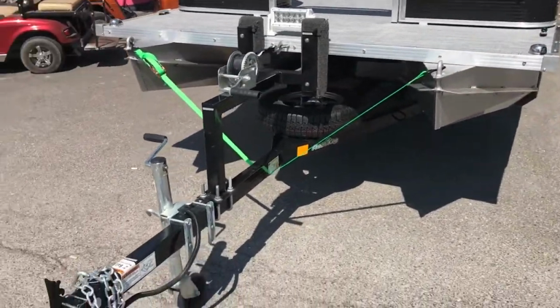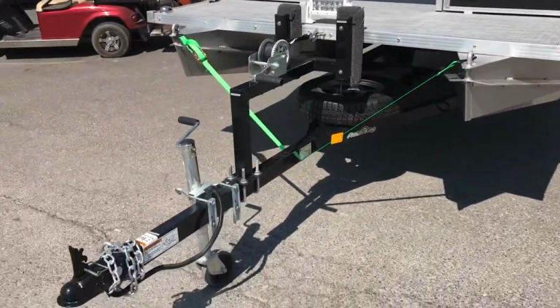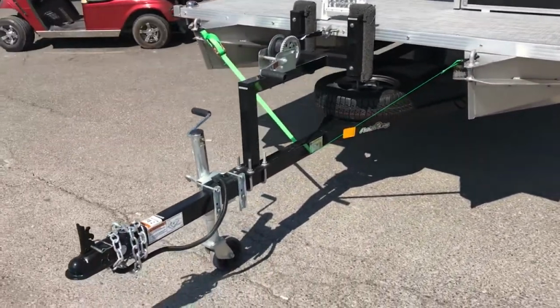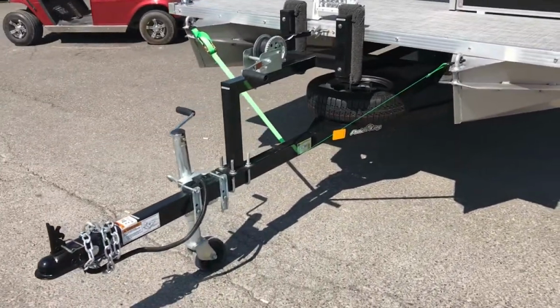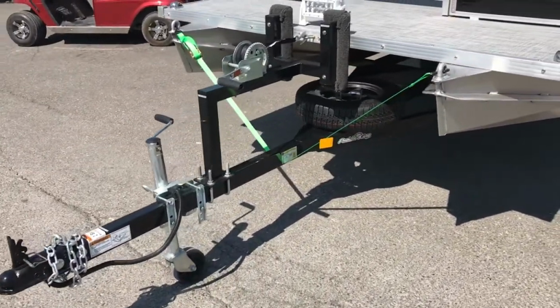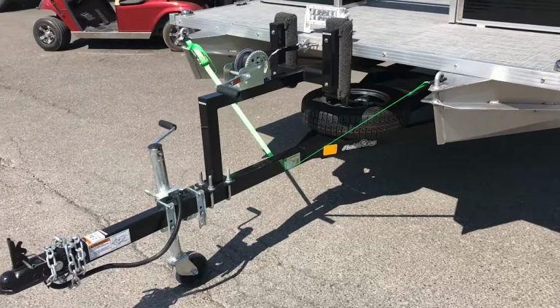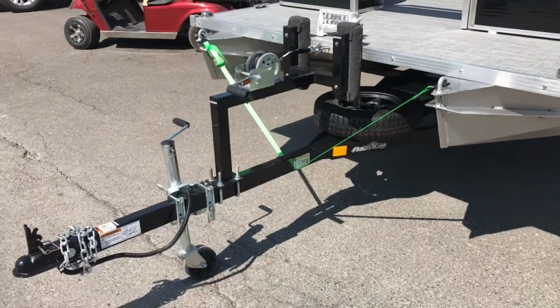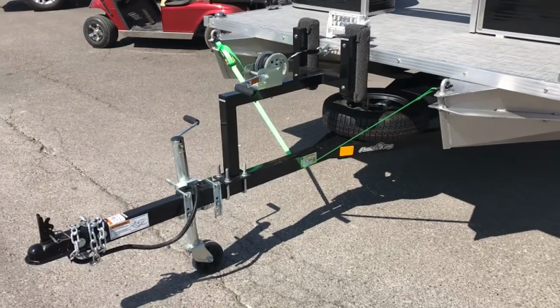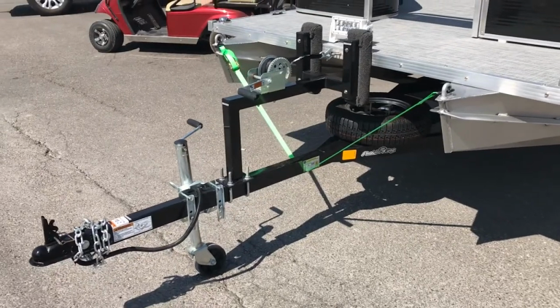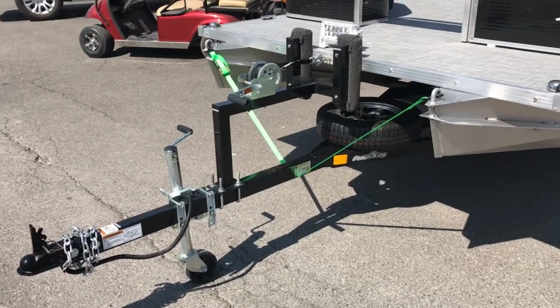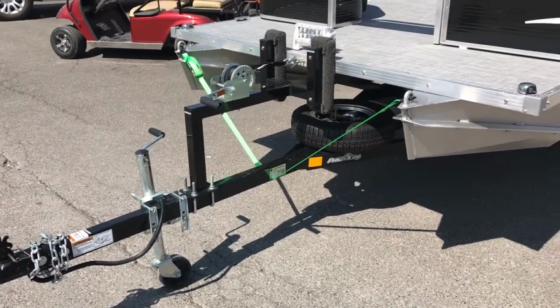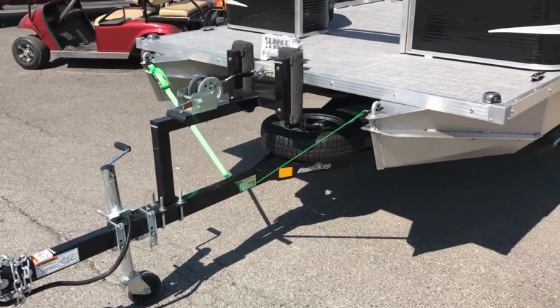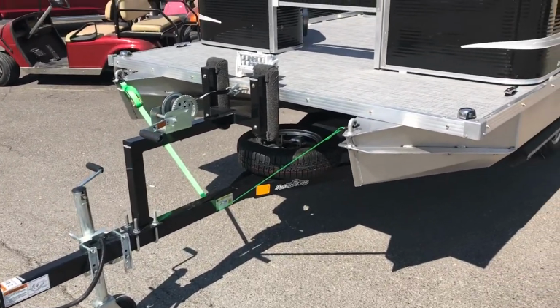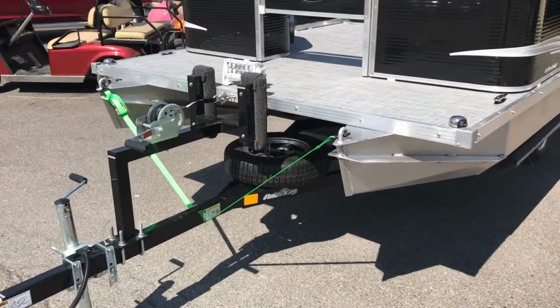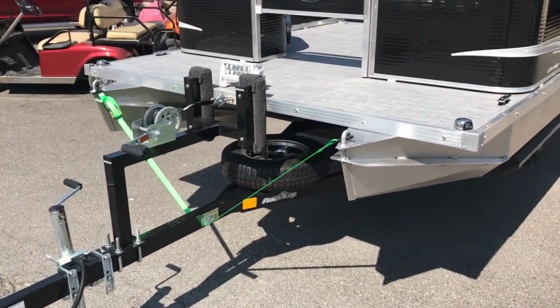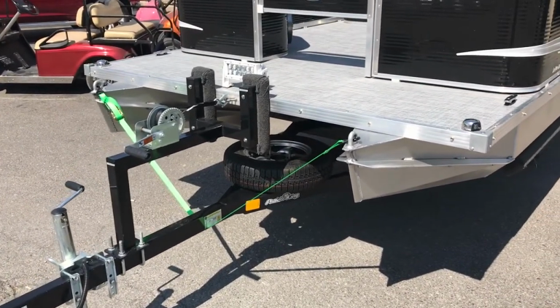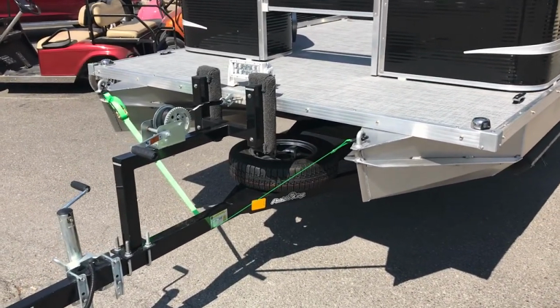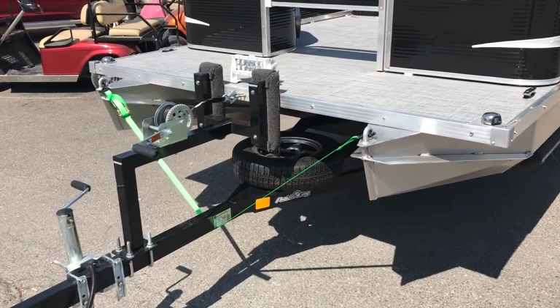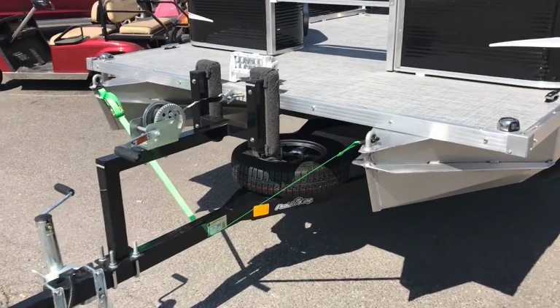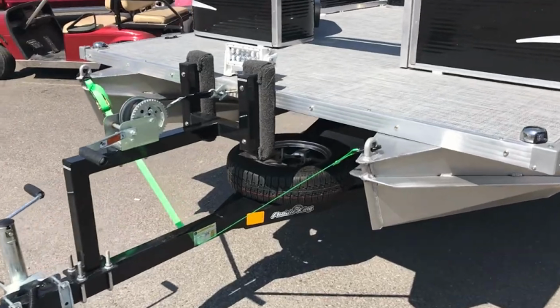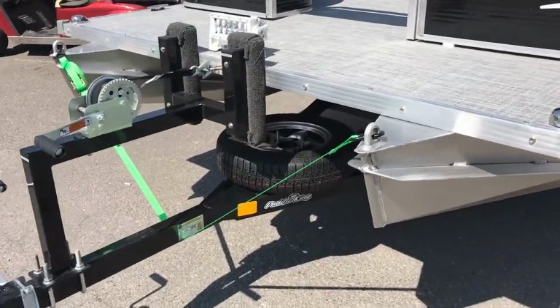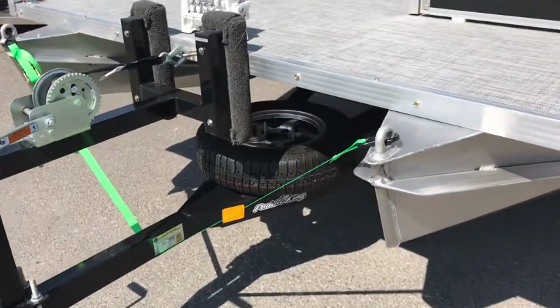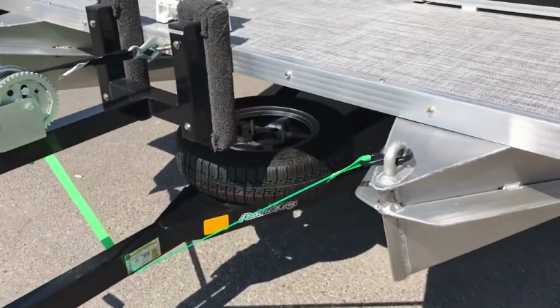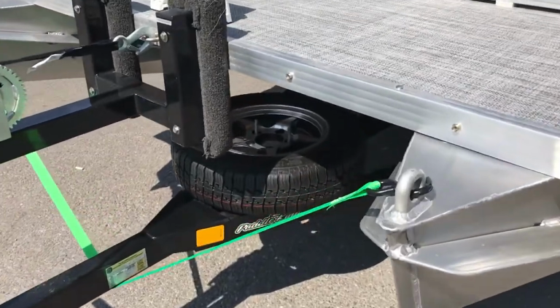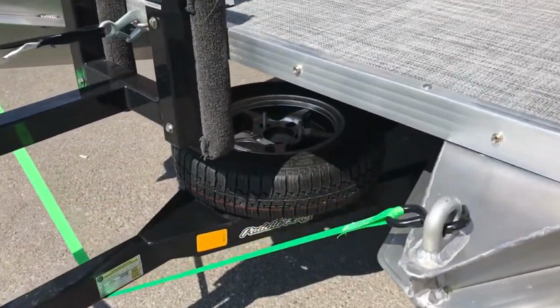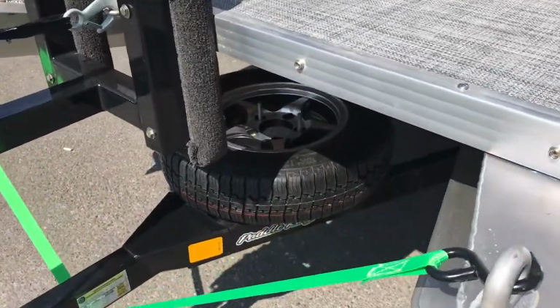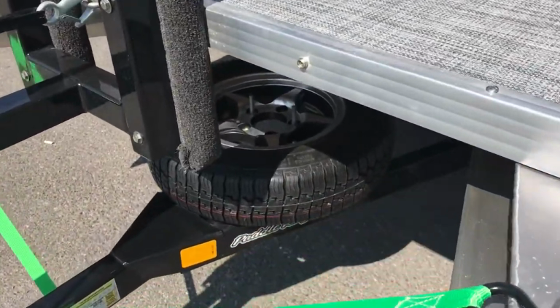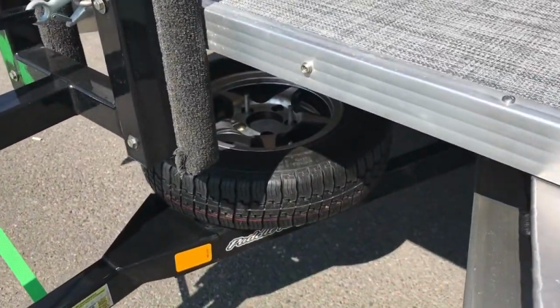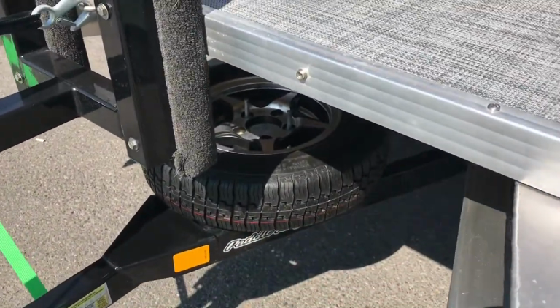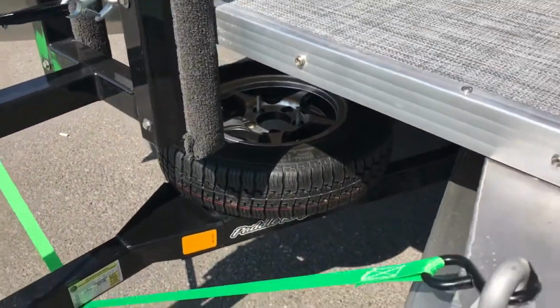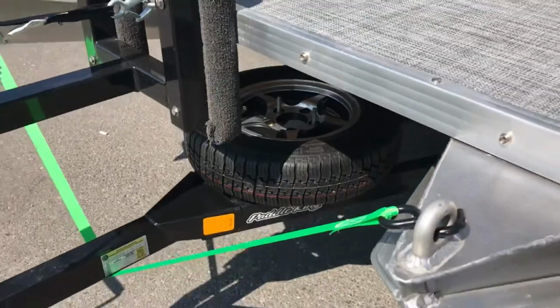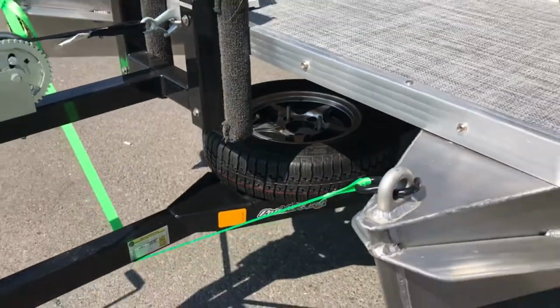The boat does come with an optional powder-coated or galvanized trailer. This one, as you can see, is a powder-coated trailer, but we did actually upgrade to an 8-ply aluminum wheel as well, four inches wide.